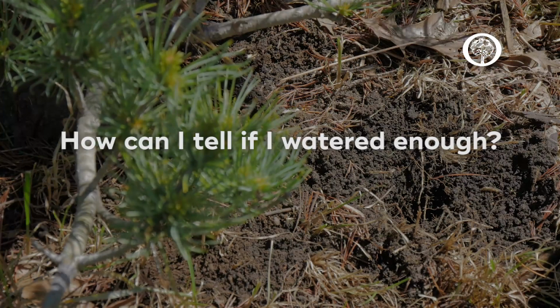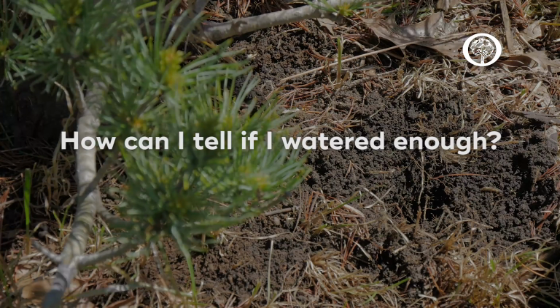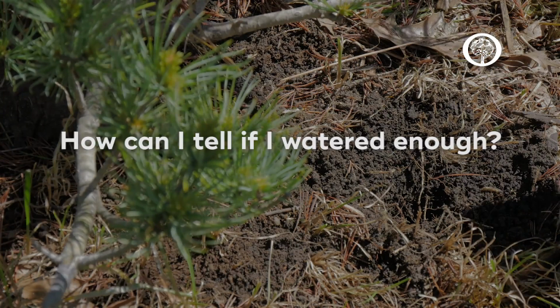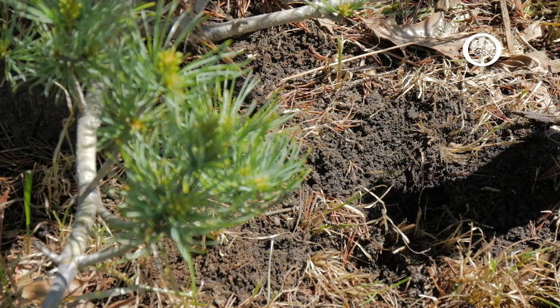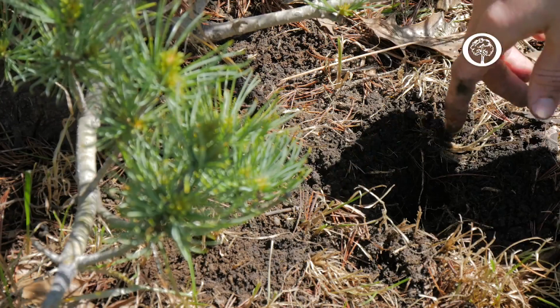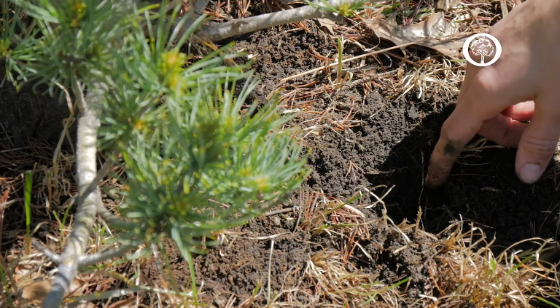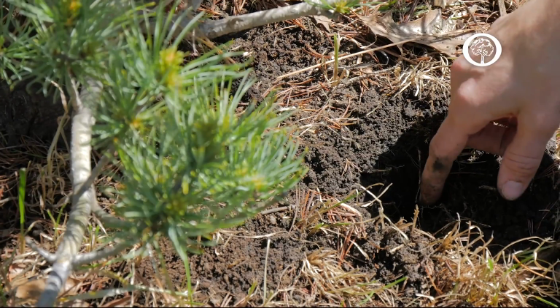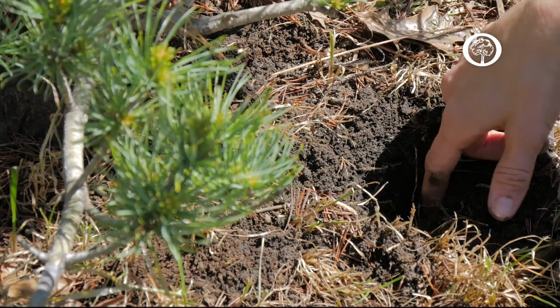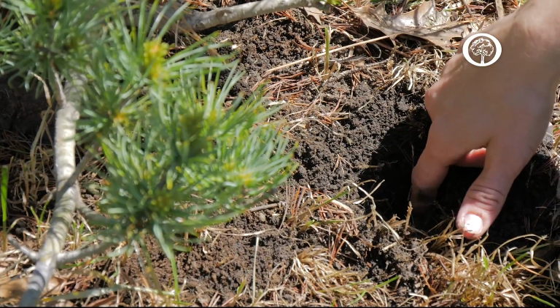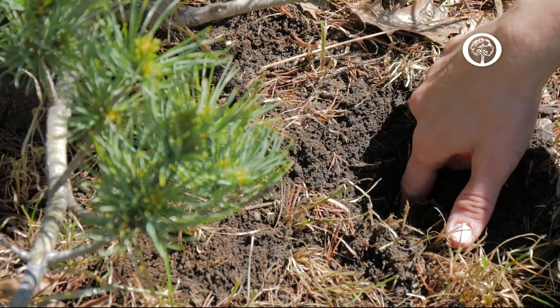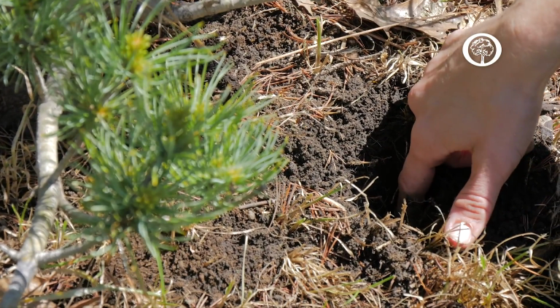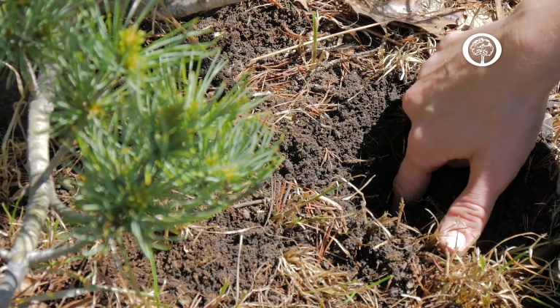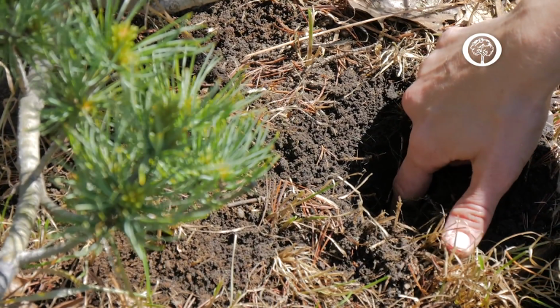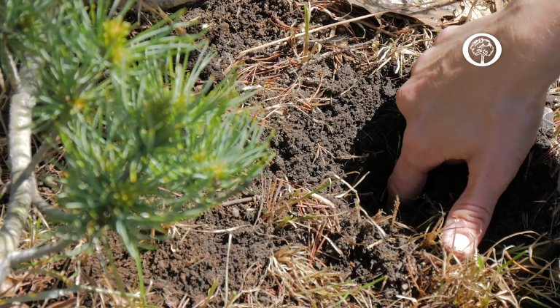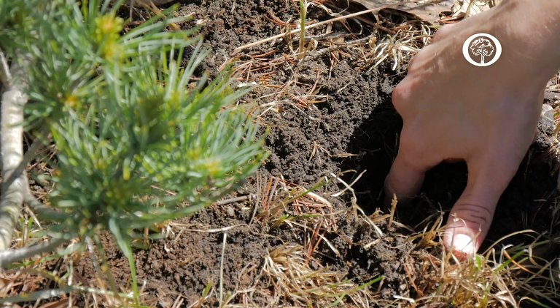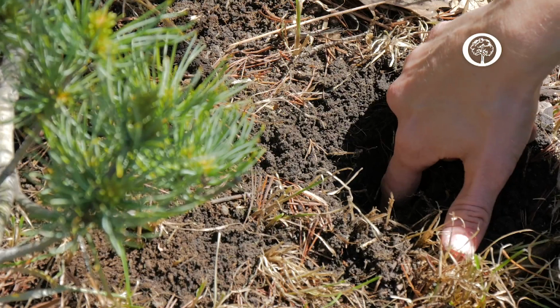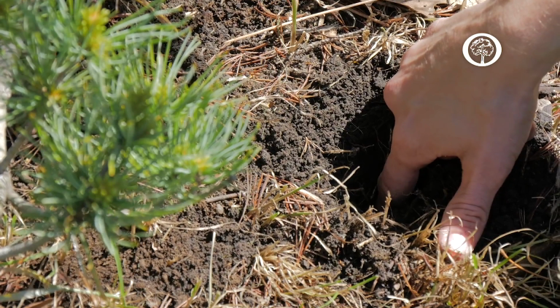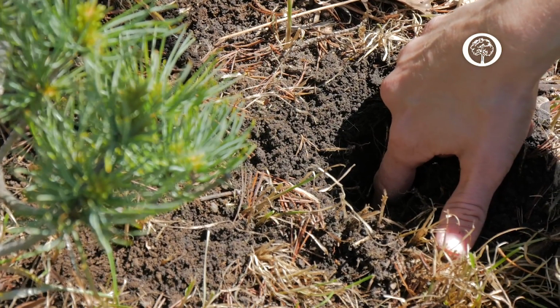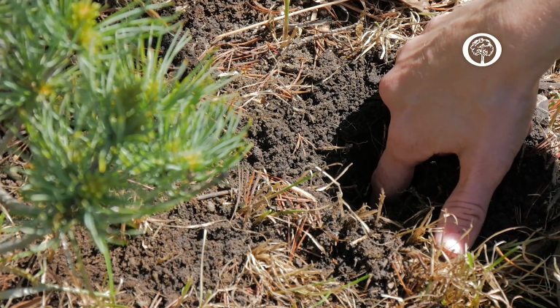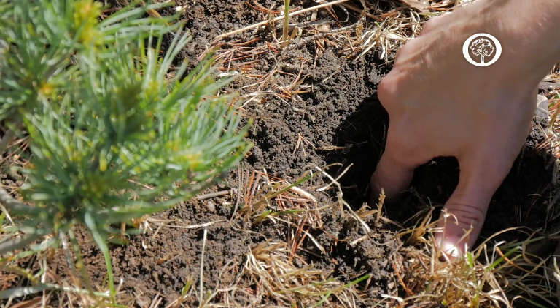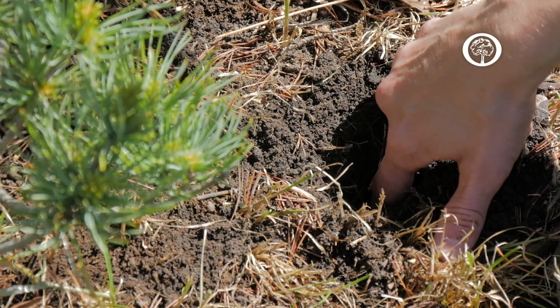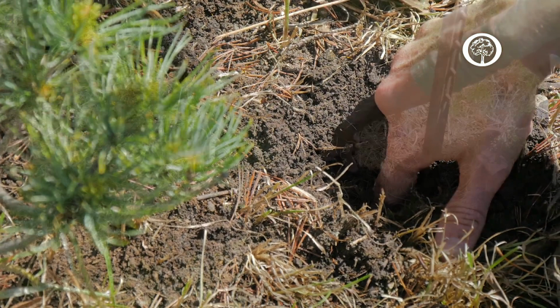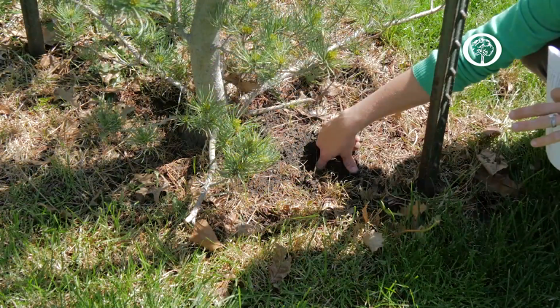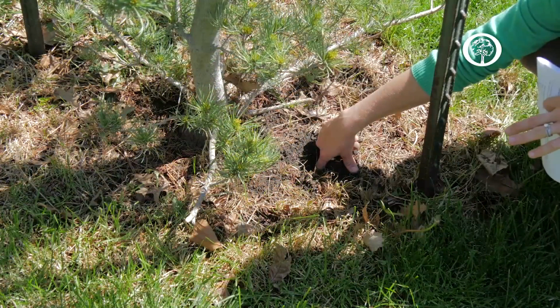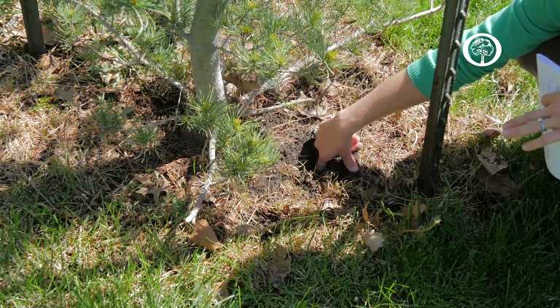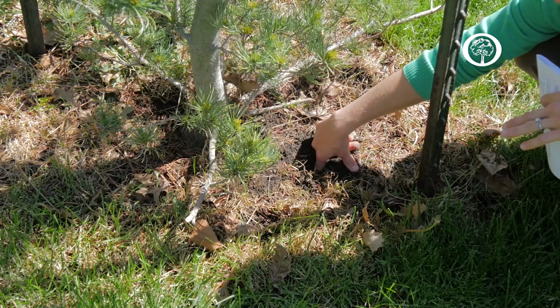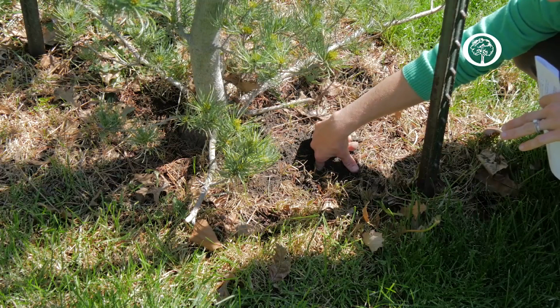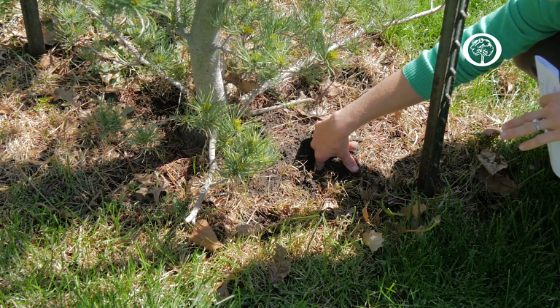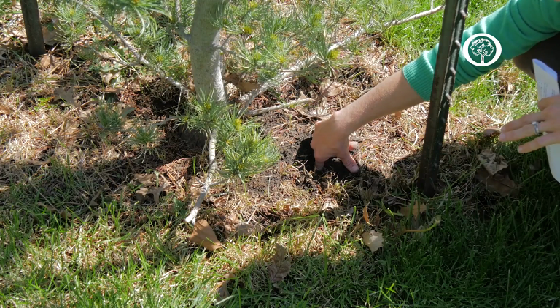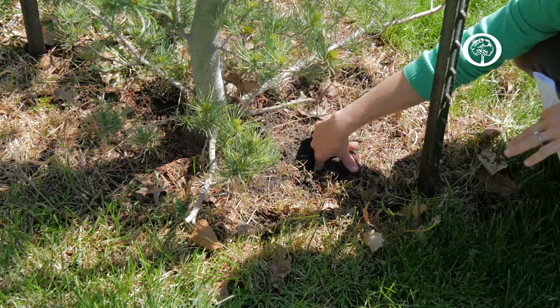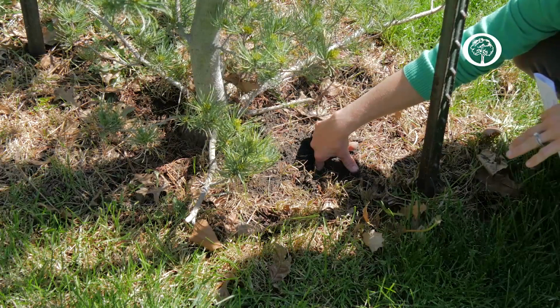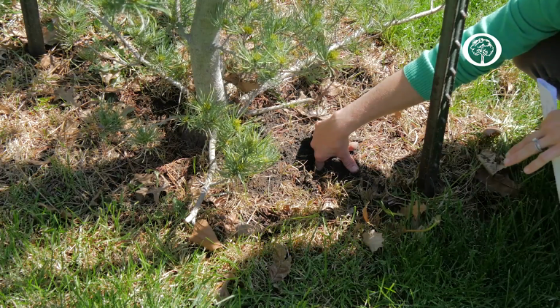One way to check if your tree needs watering is to dig a small hole into the ground with your finger. Depending on the size of the tree will depend on how deep it needs to be, but this one would be probably two to three inches into the ground.